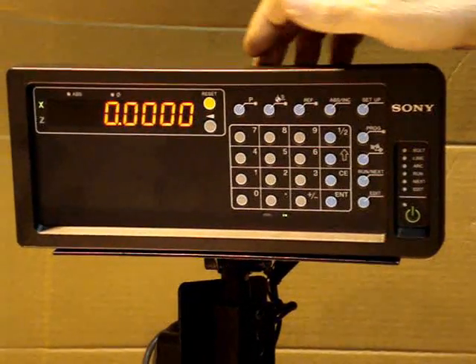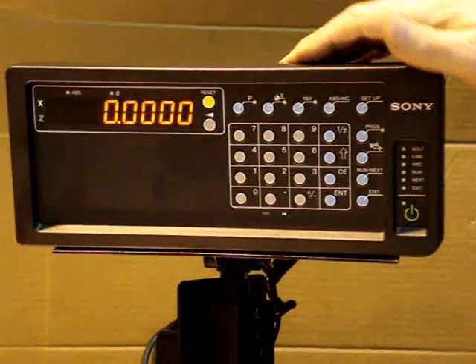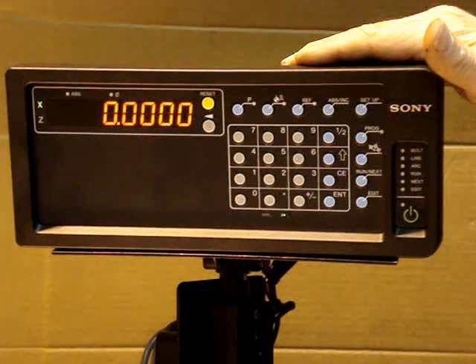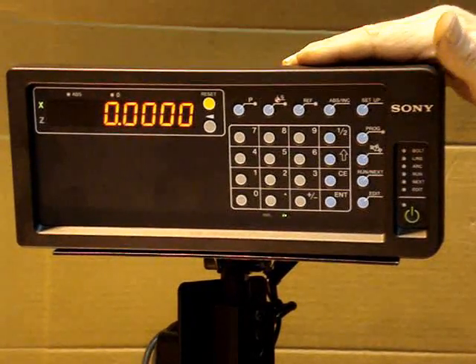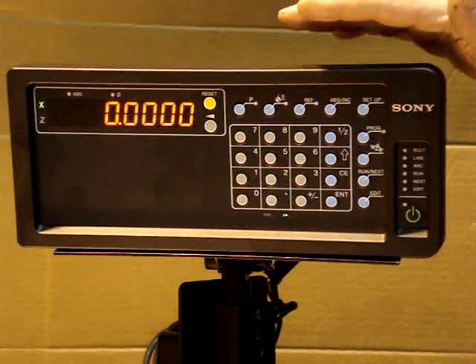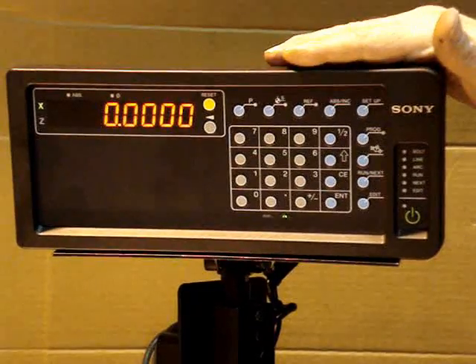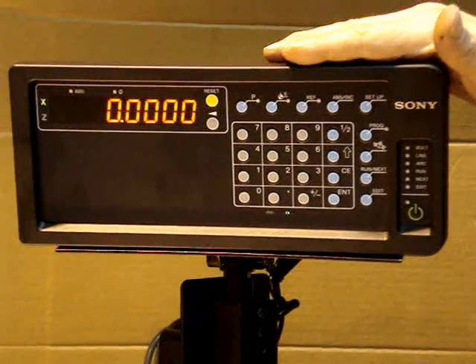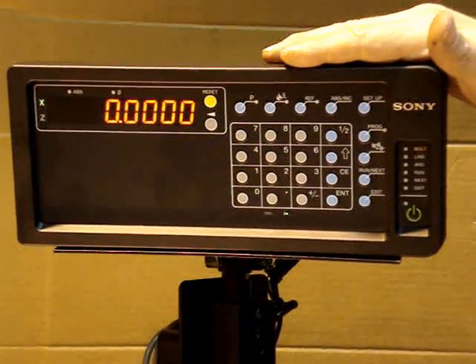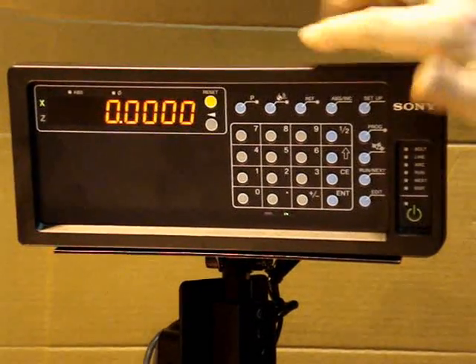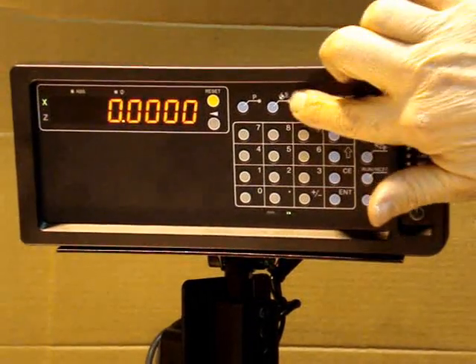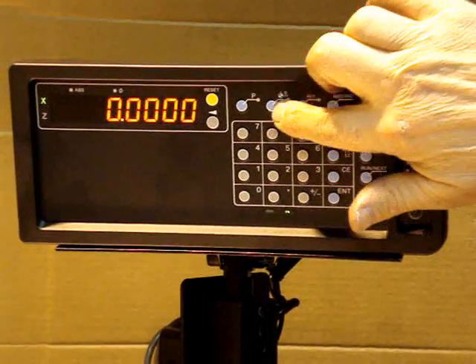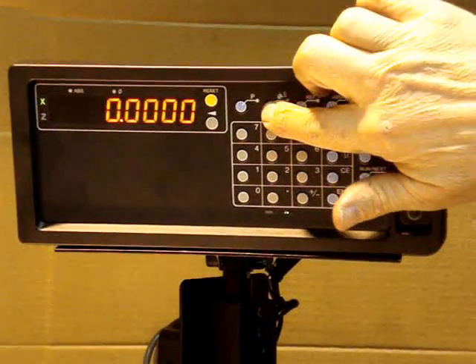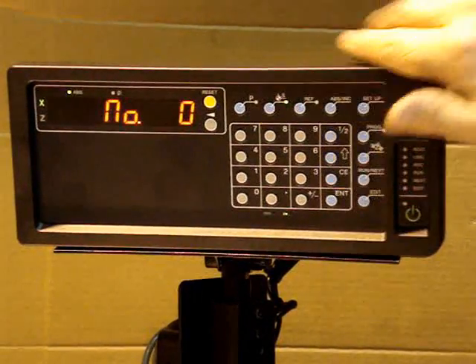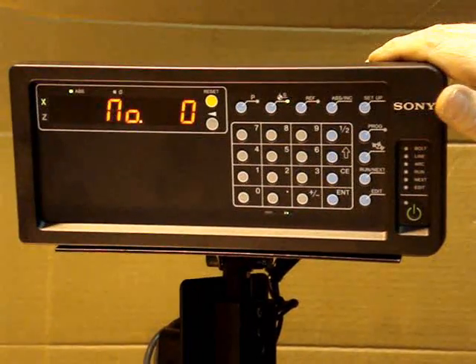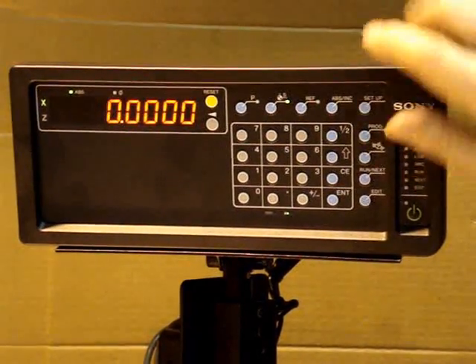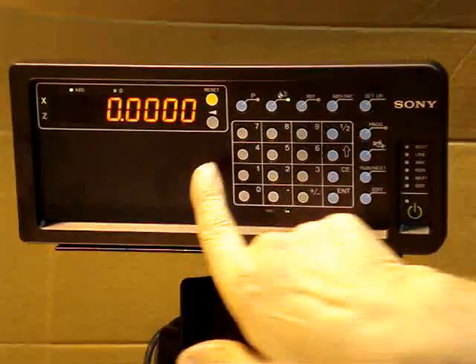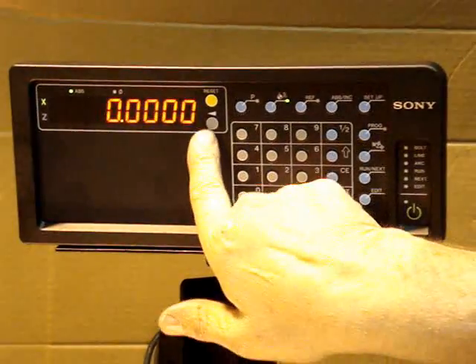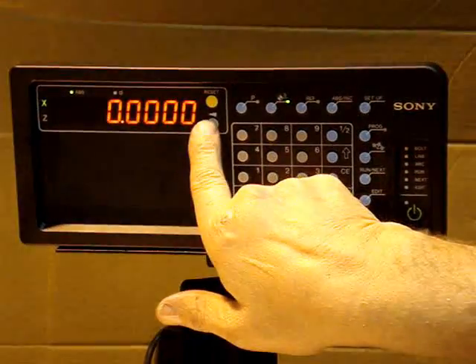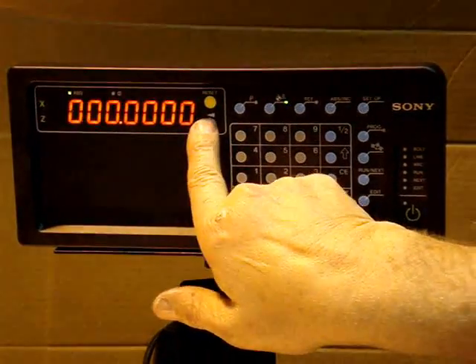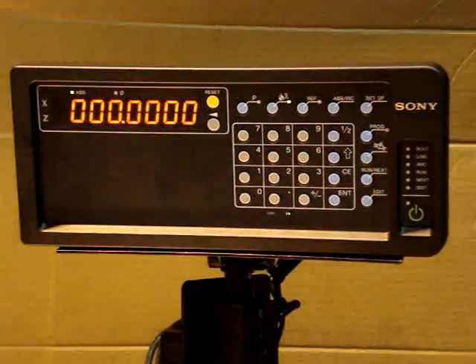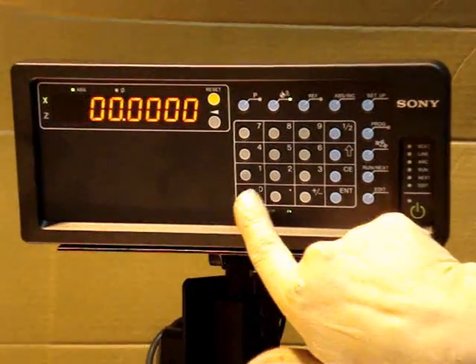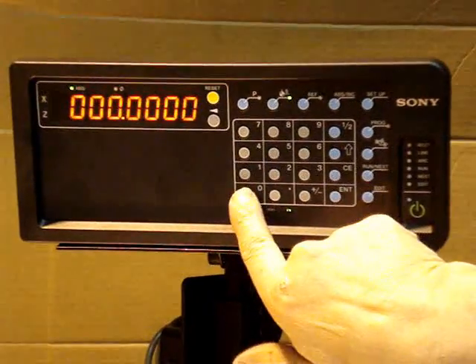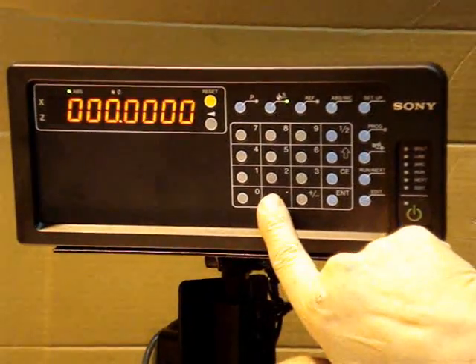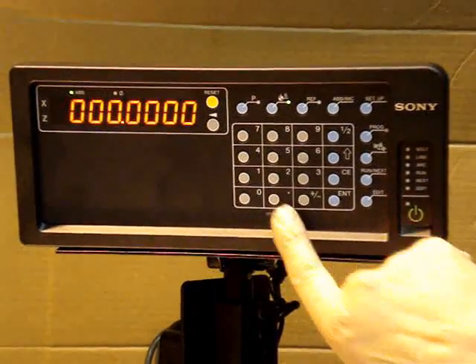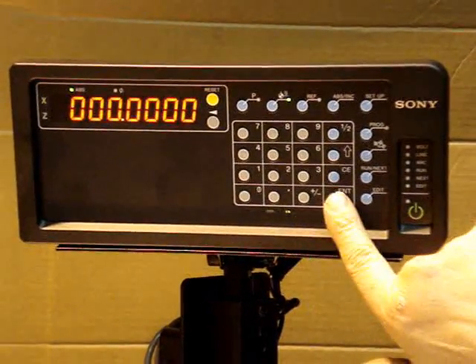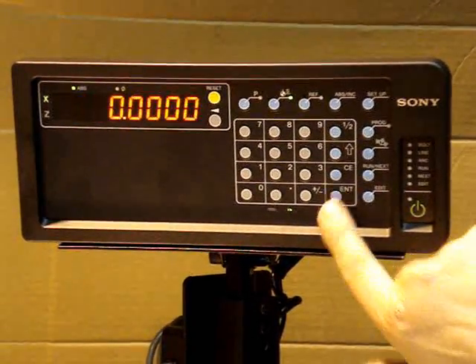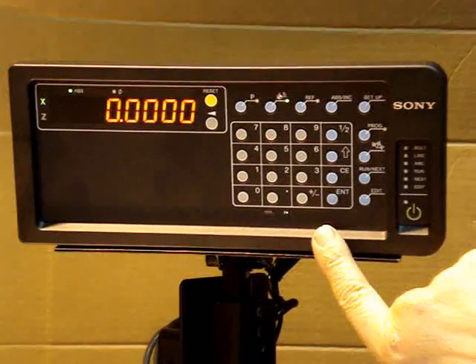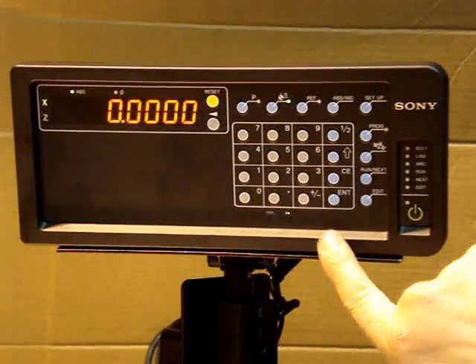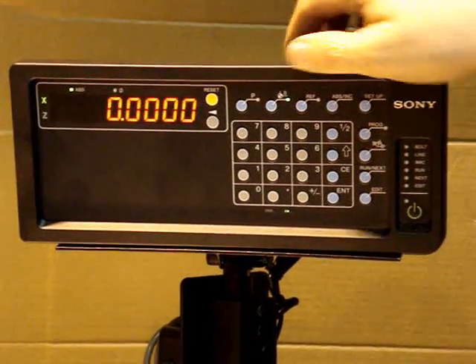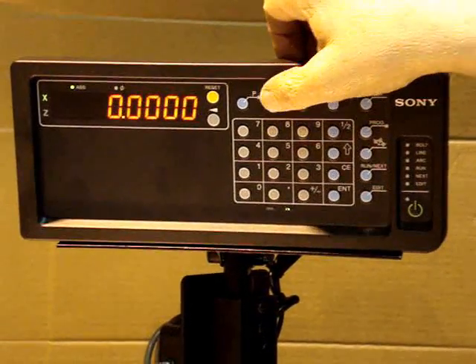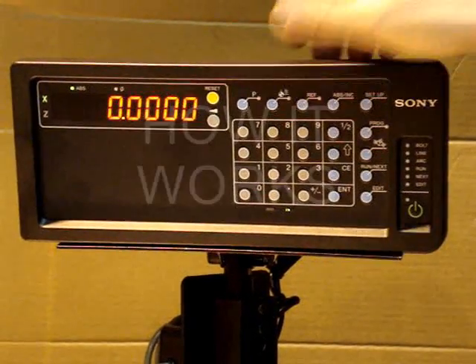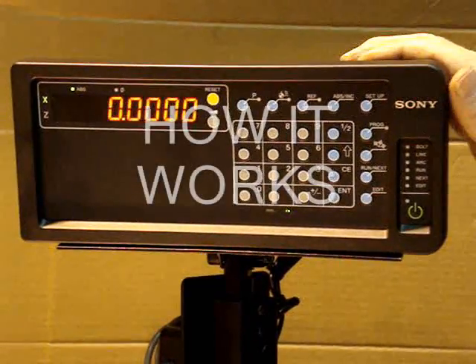To set an absolute jig bore home position, you turn on jig bore zero, hit the axis key, enter zero point, then turn the axis key off.